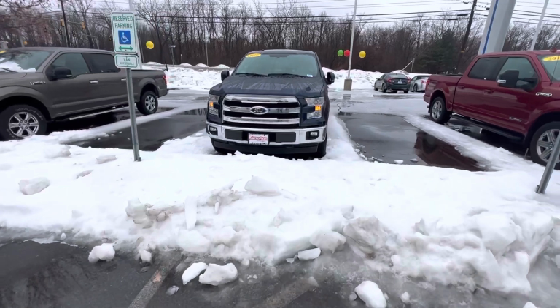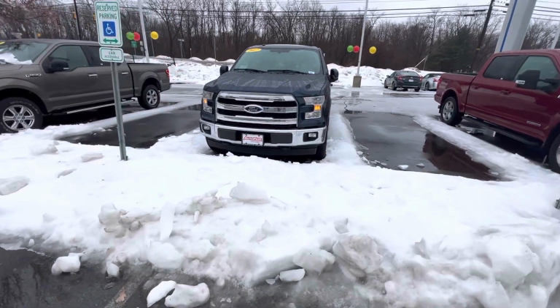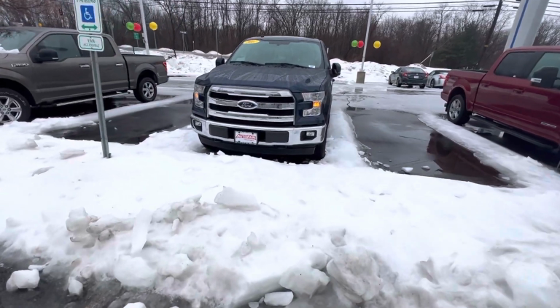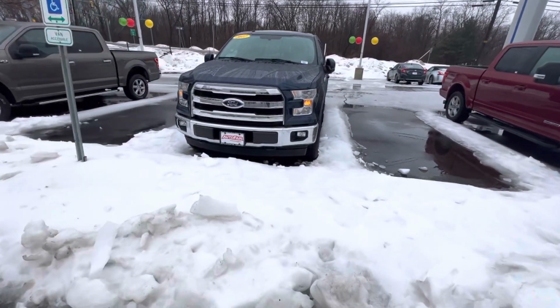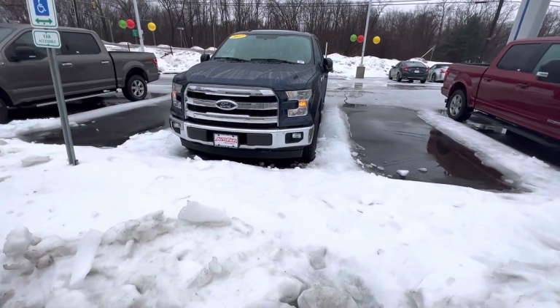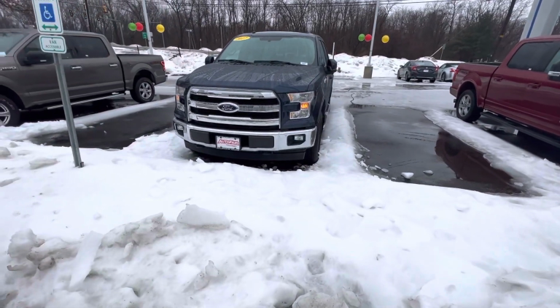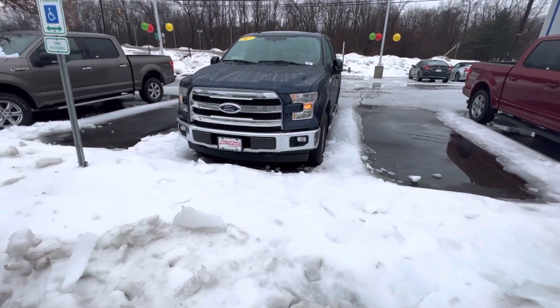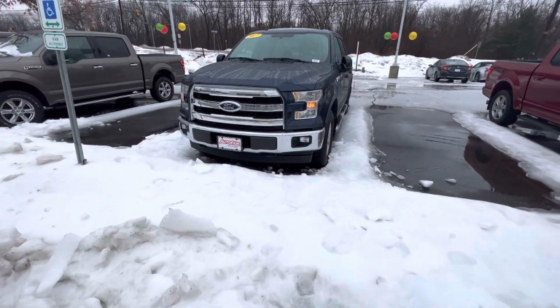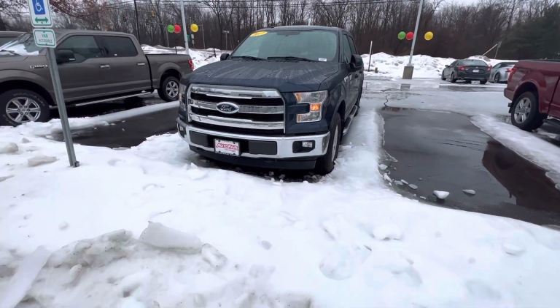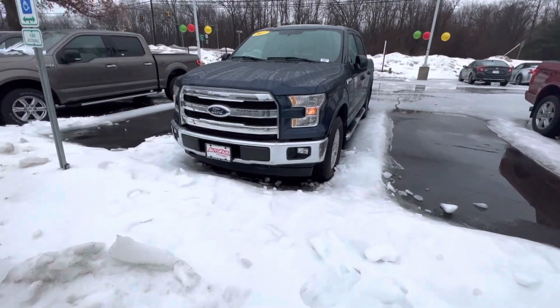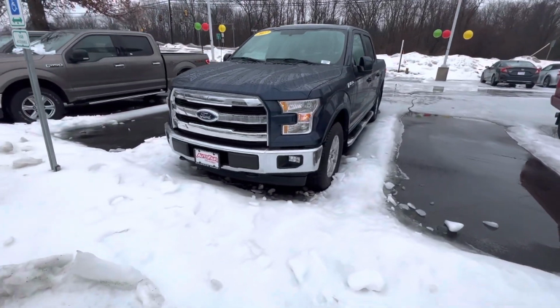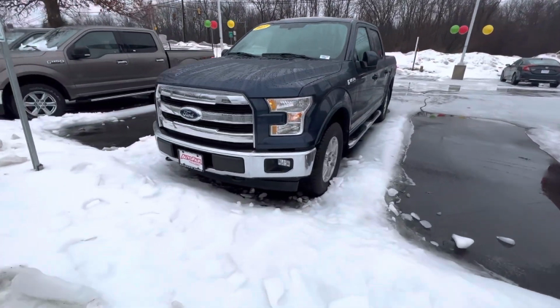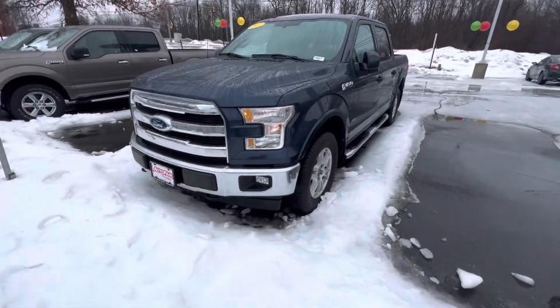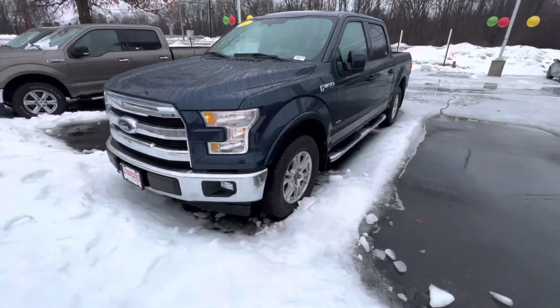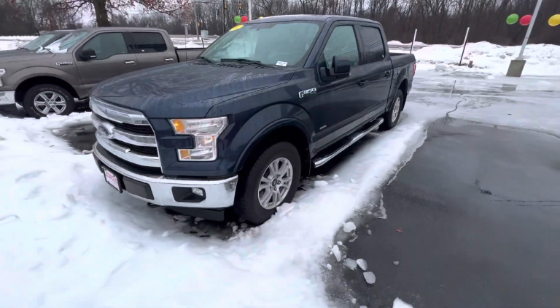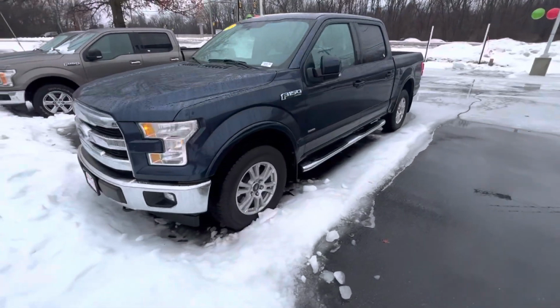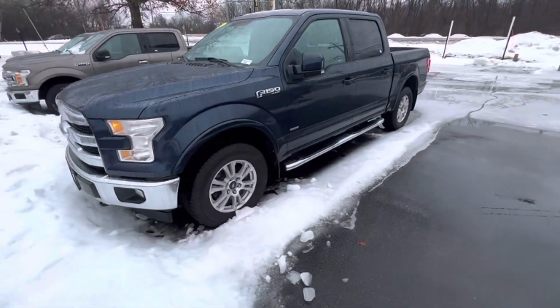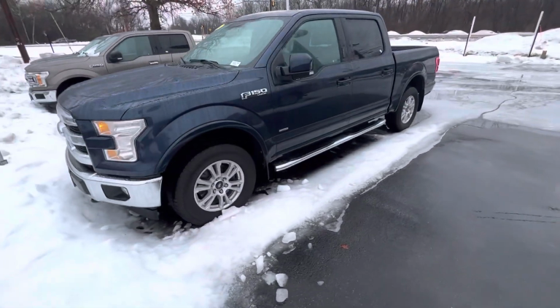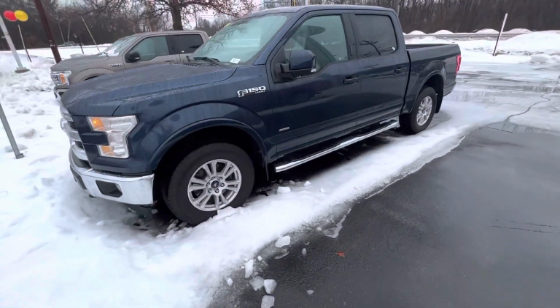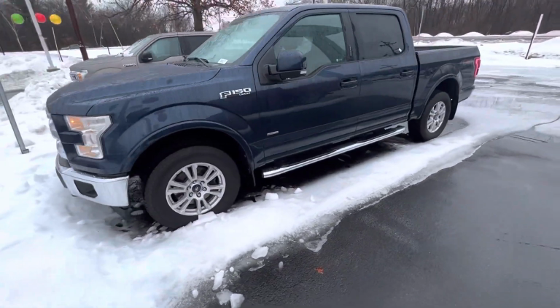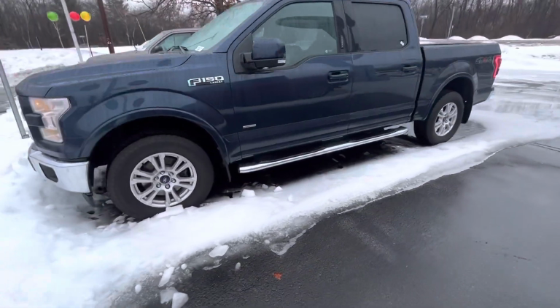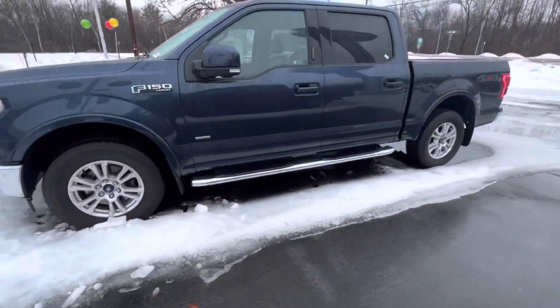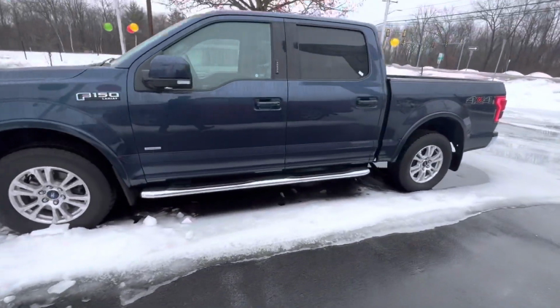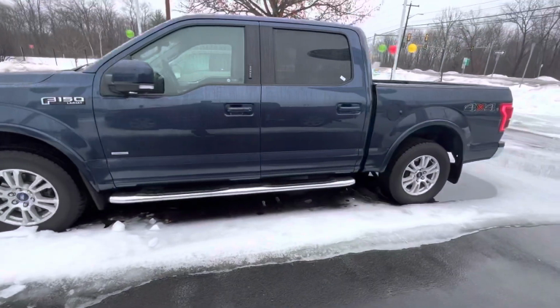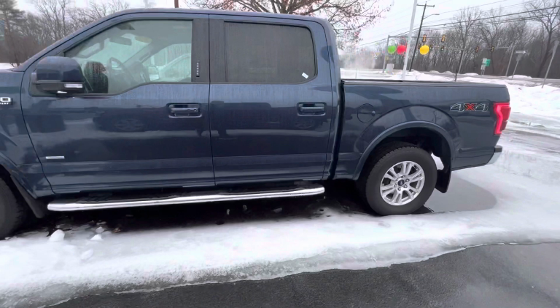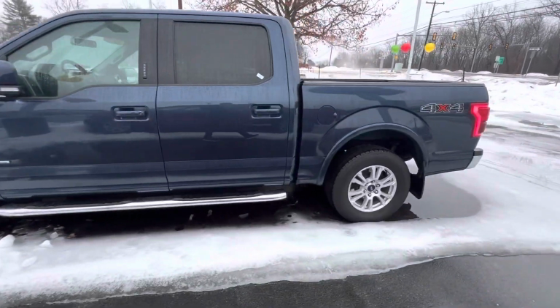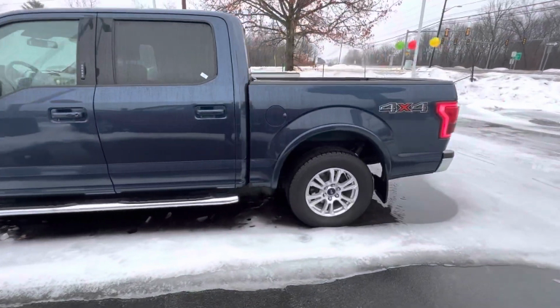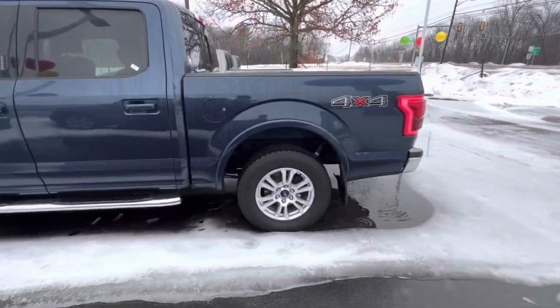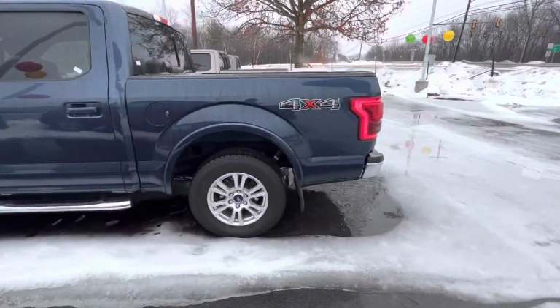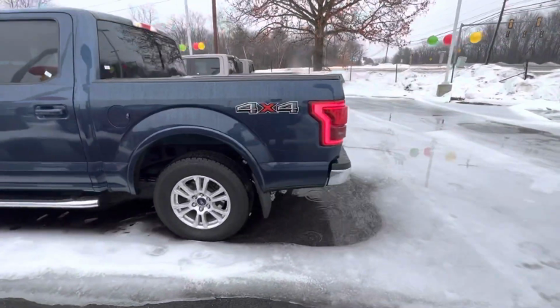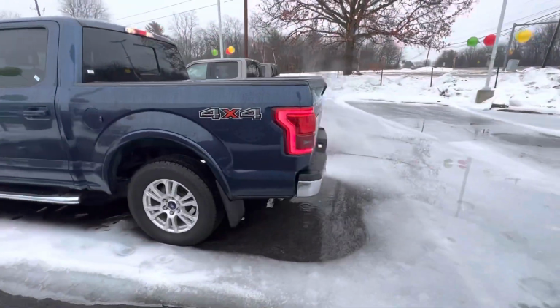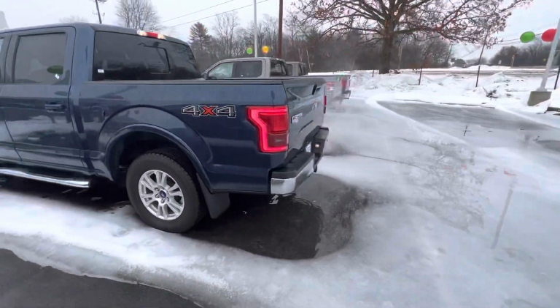Hey guys, I'm Fernando with AutoFair Ford of Haverhill, one of the Product Specialists here. Showing you the 2017 Ford F-150 Lariat that we got on the lot. It's got the 3.5 motor, can tow up to 10,000 pounds.